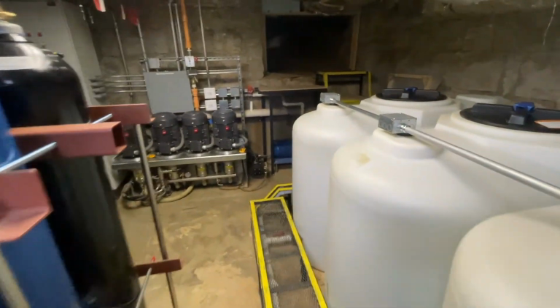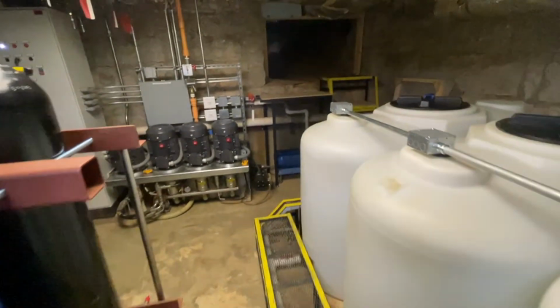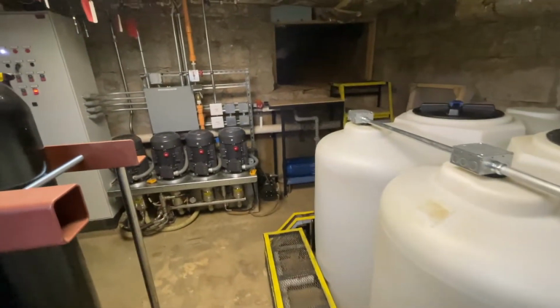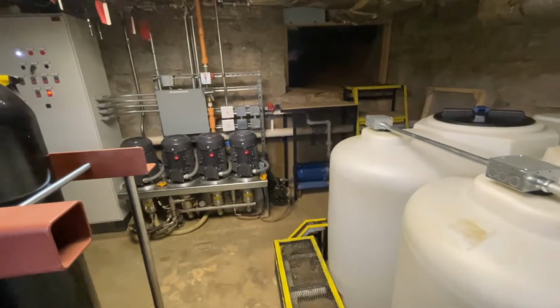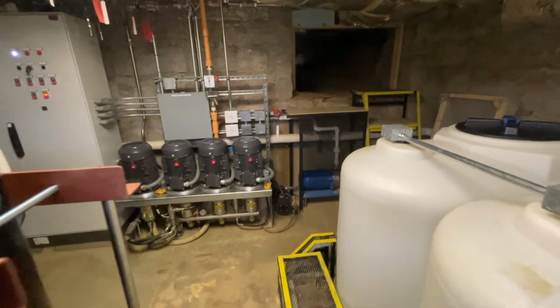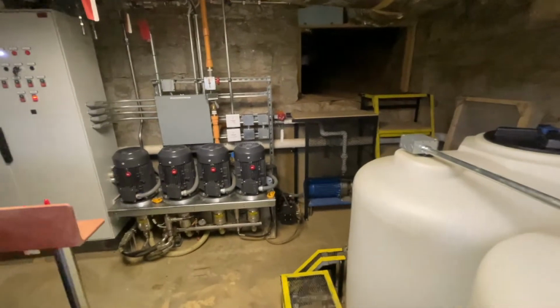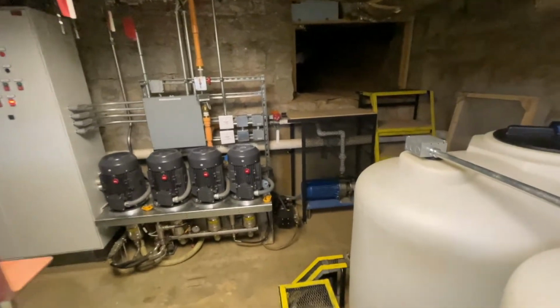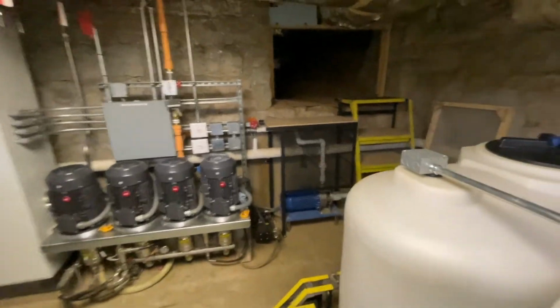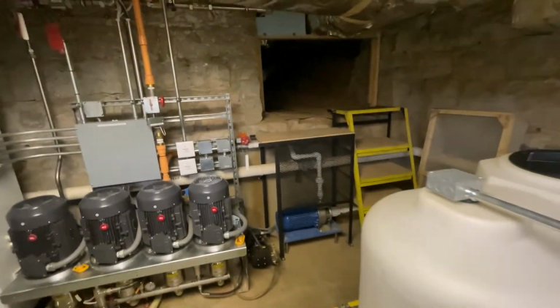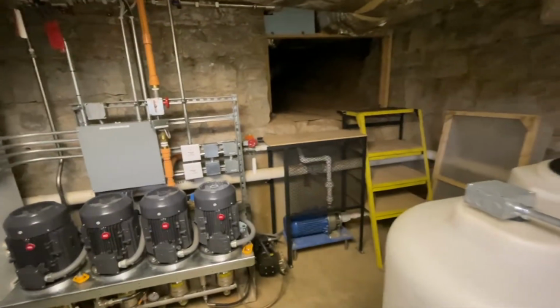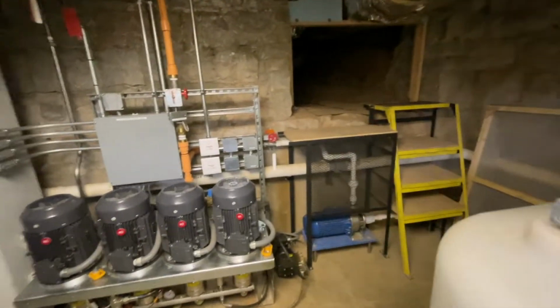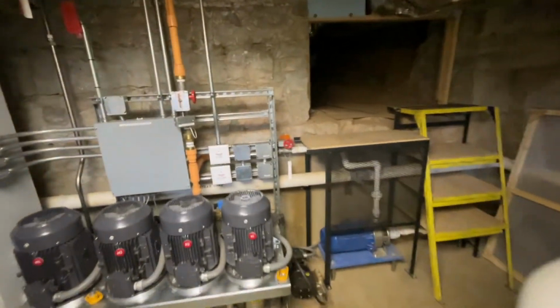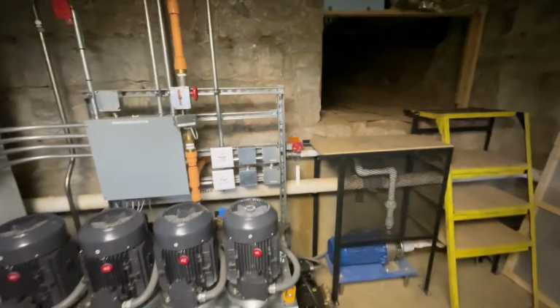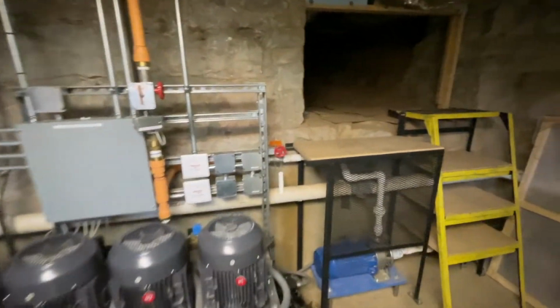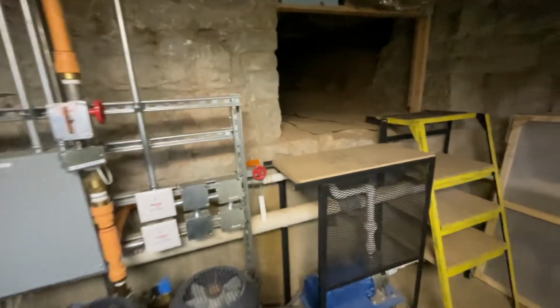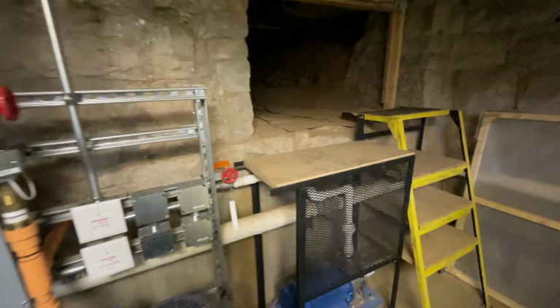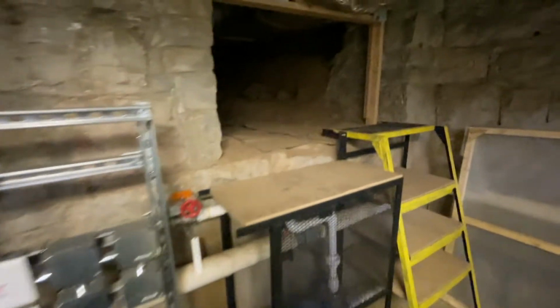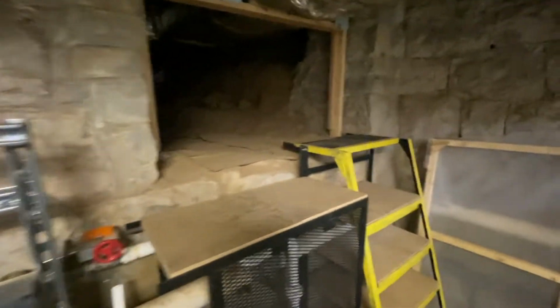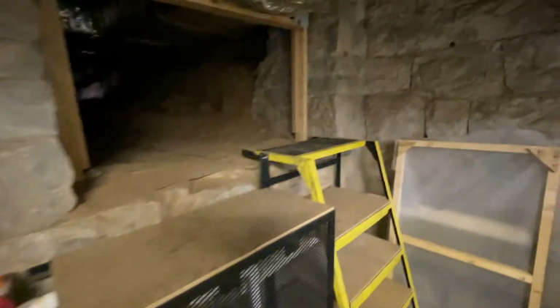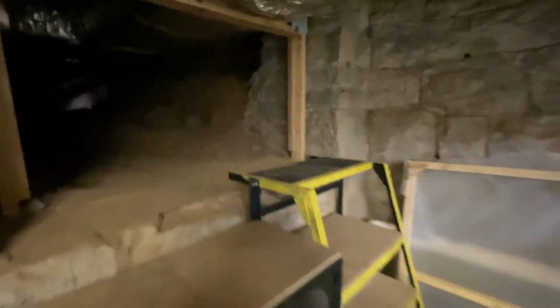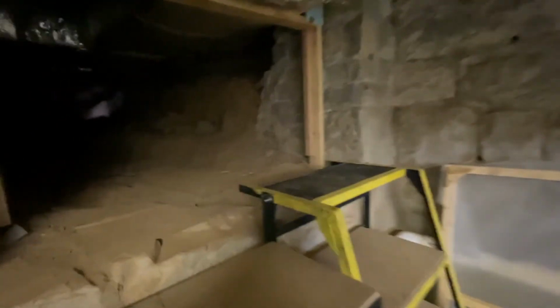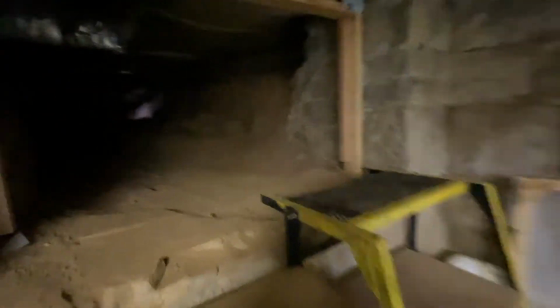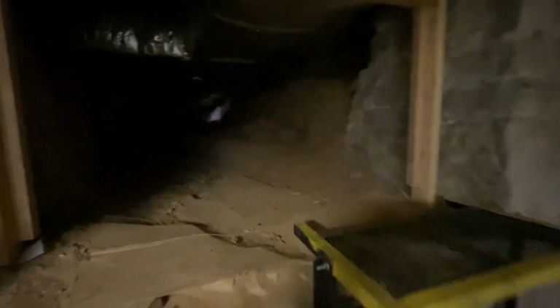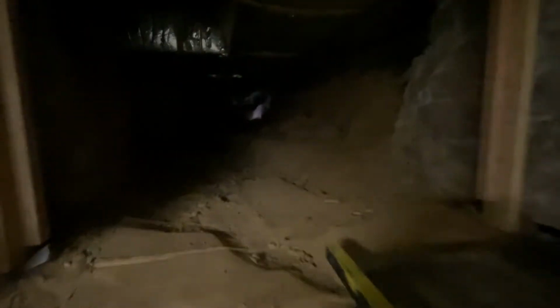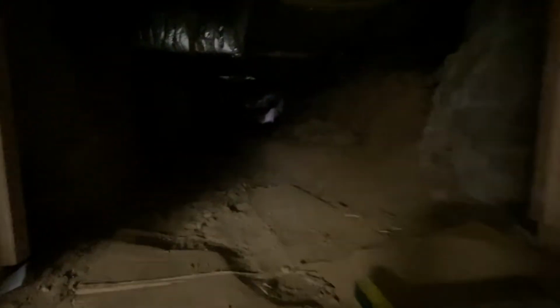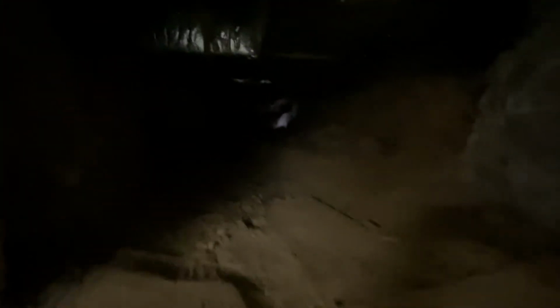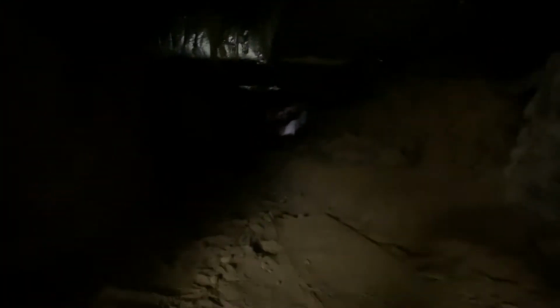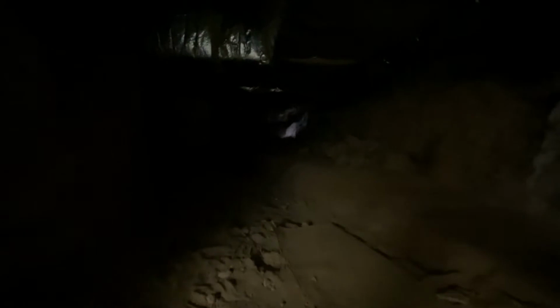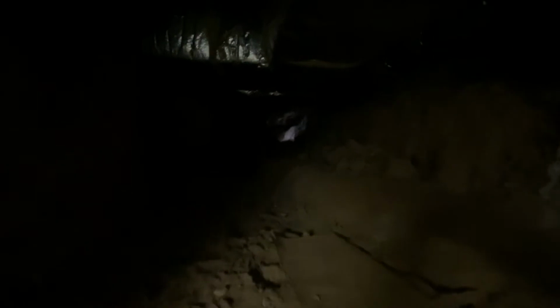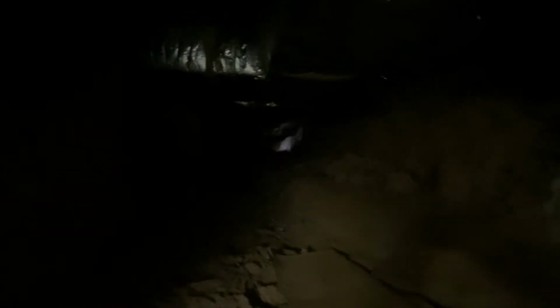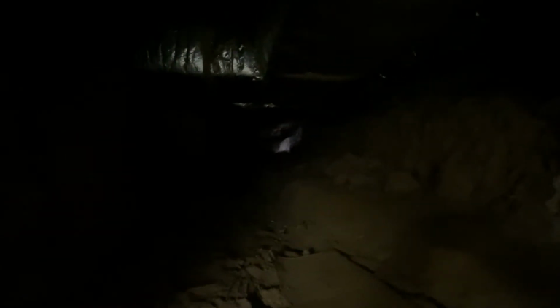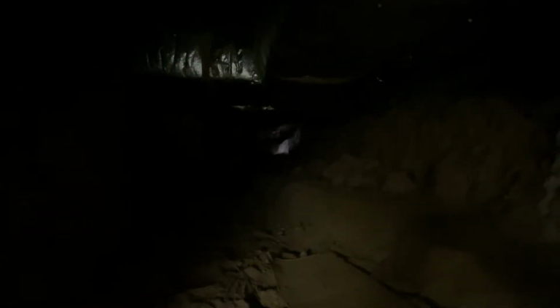This is the second of three tunnels in the basement. Unfortunately you can't see very well through it, but you can see some of the ductwork that runs all through these tunnels. These have been excavated out so that we could get air conditioning equipment and ductwork and piping through.